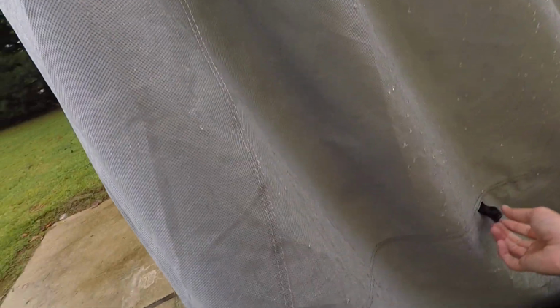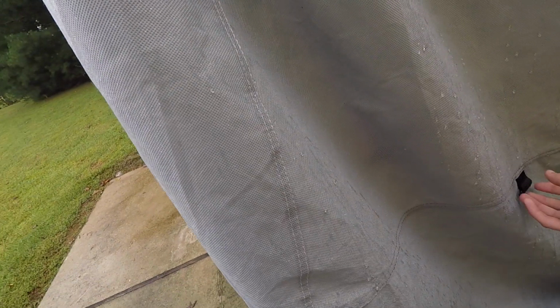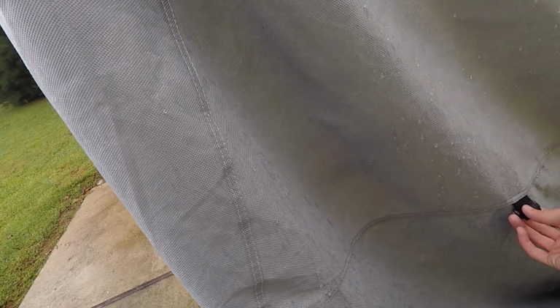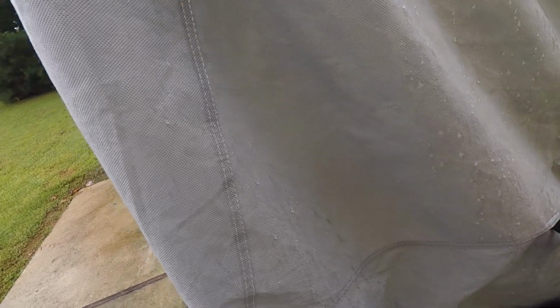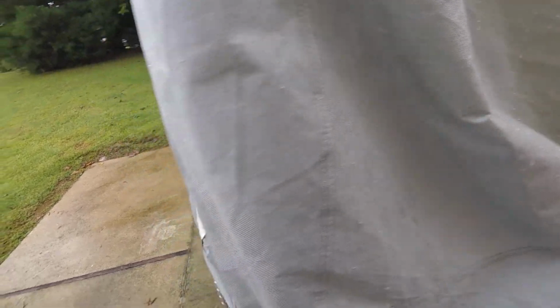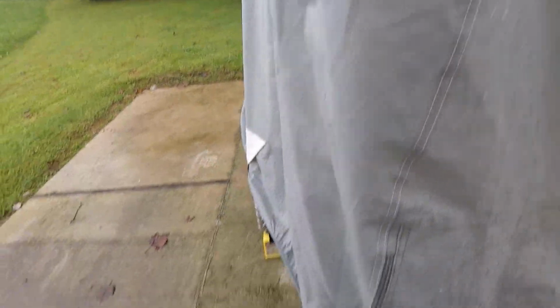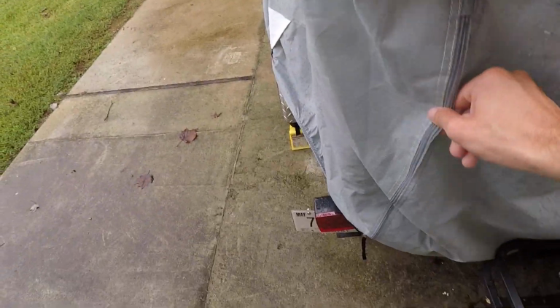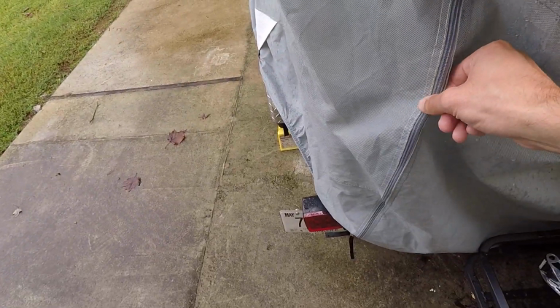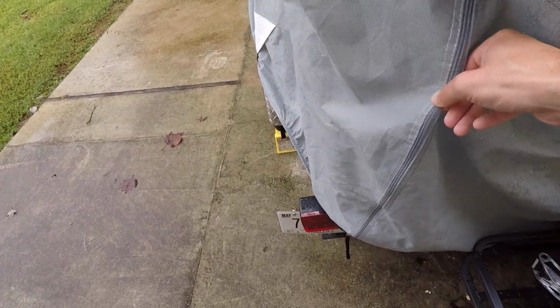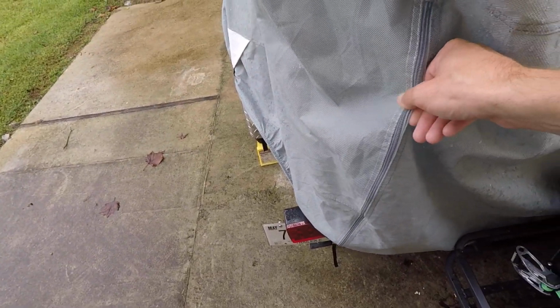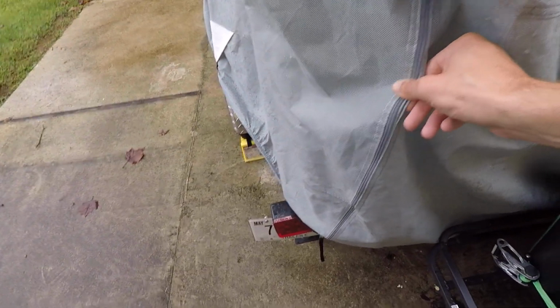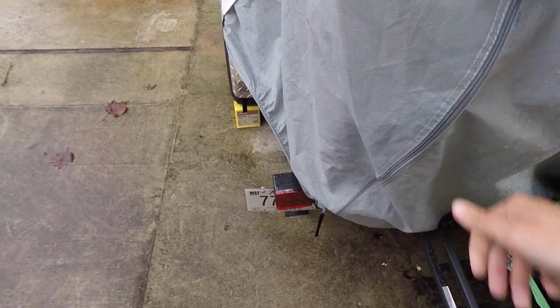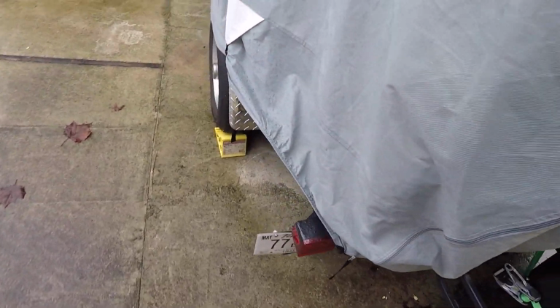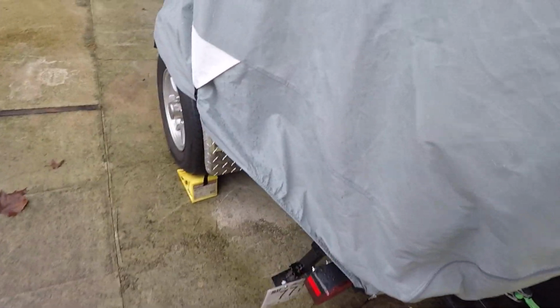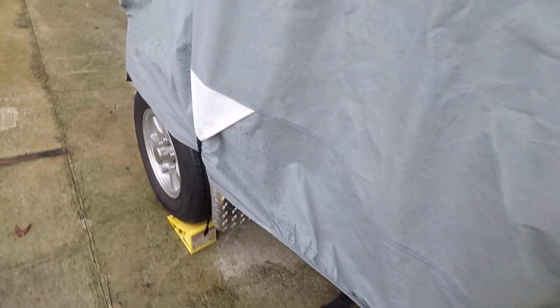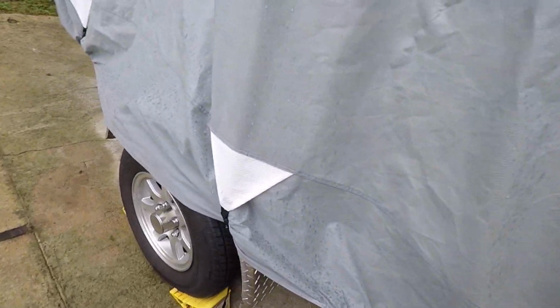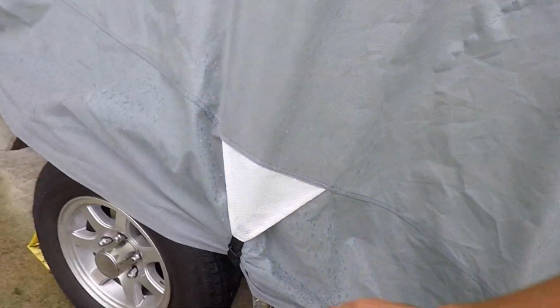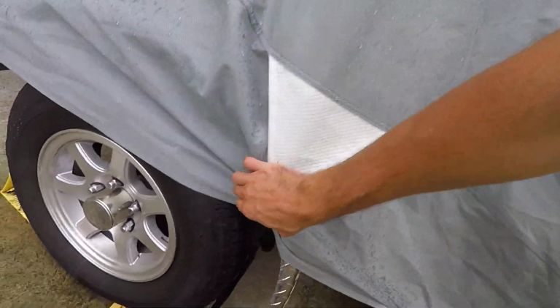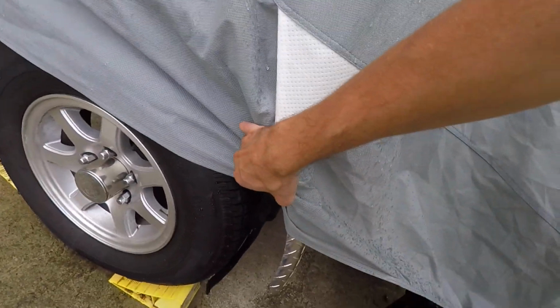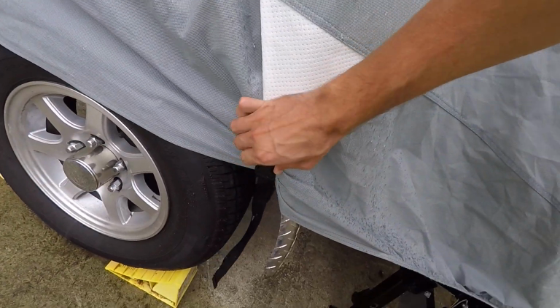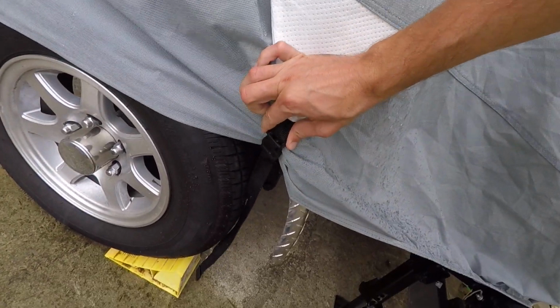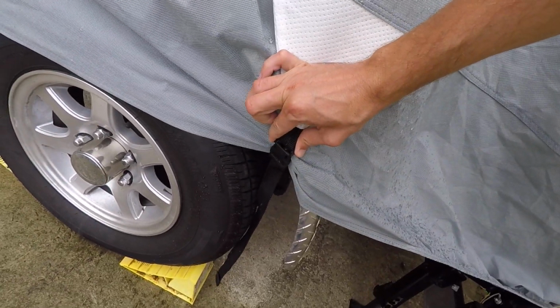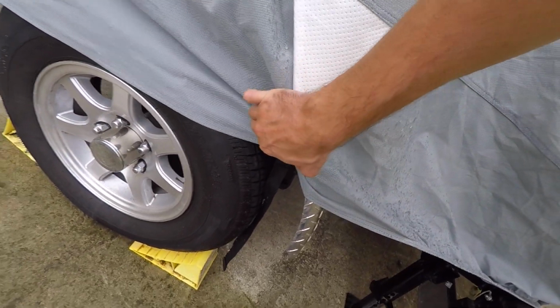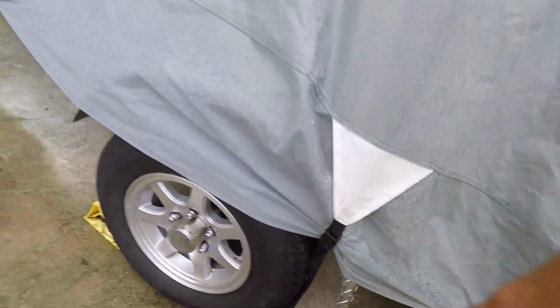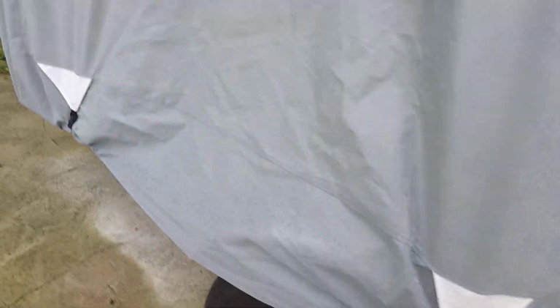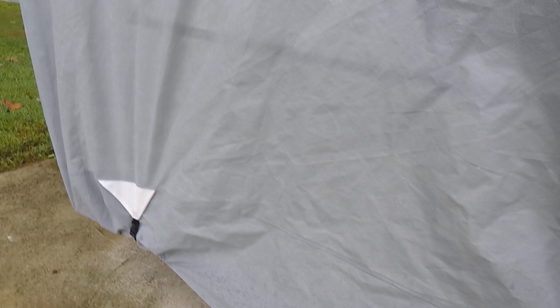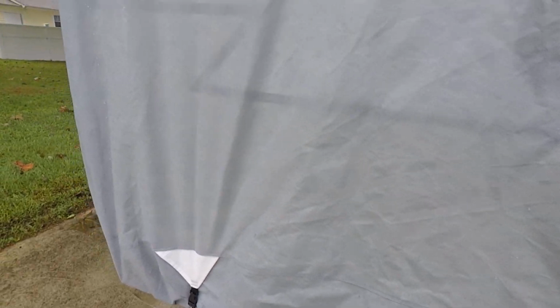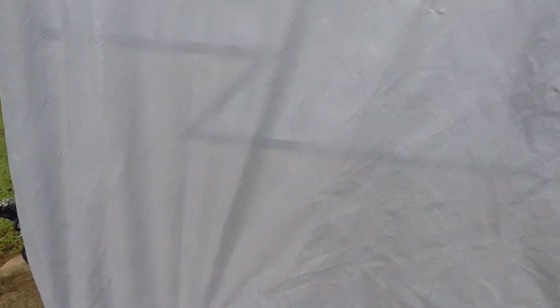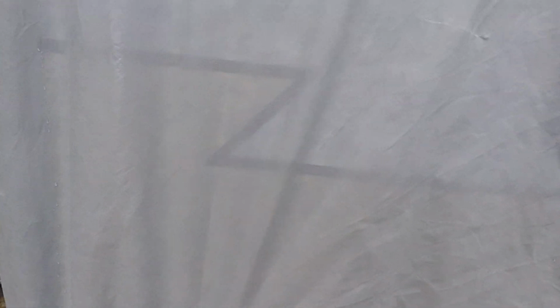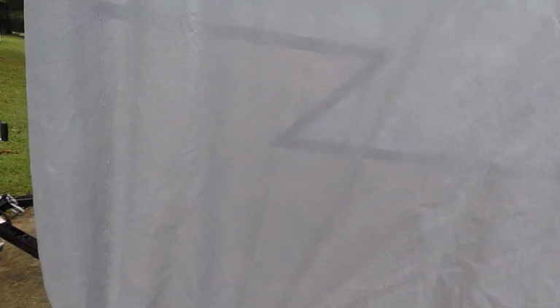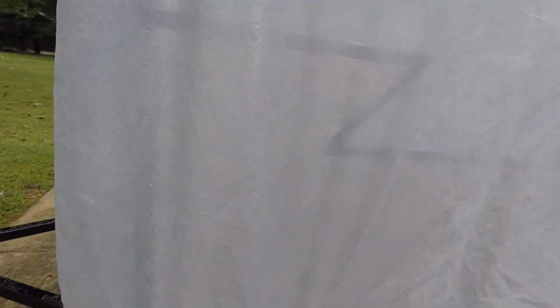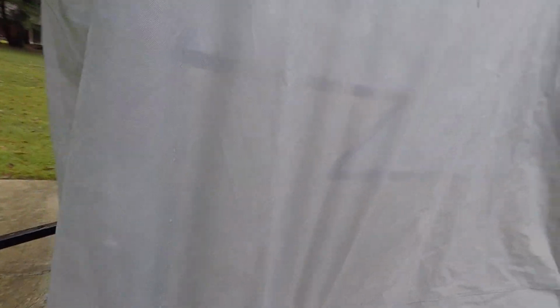It's also got straps here for something — I guess so you can lift it up, because you've got a pop-out or storage on the back. The straps work pretty good. It's good for keeping it out of the sun.